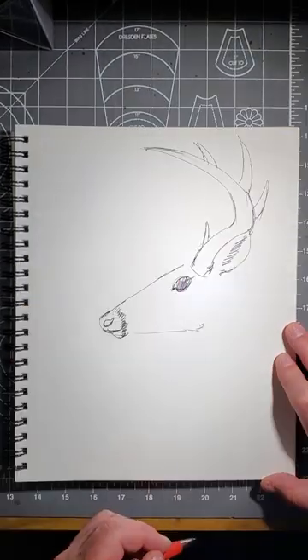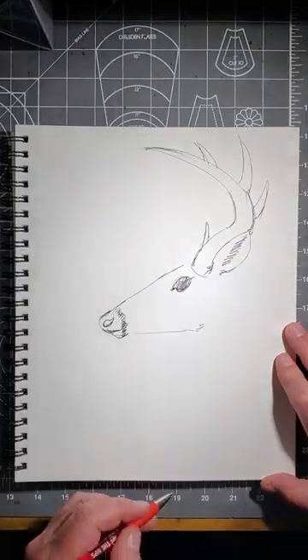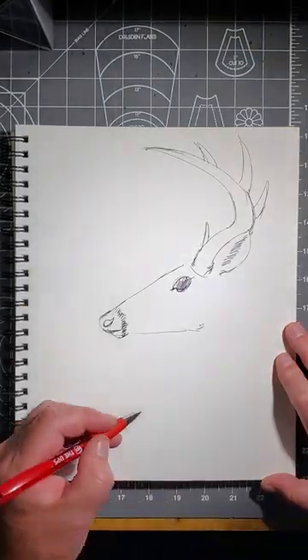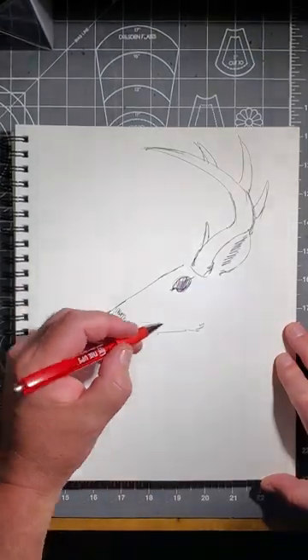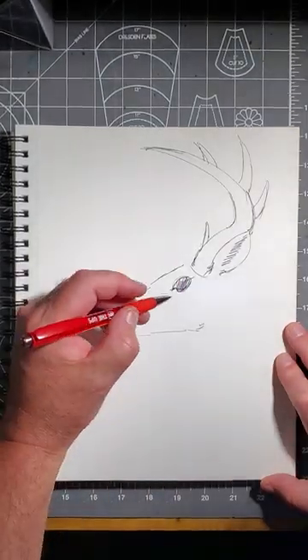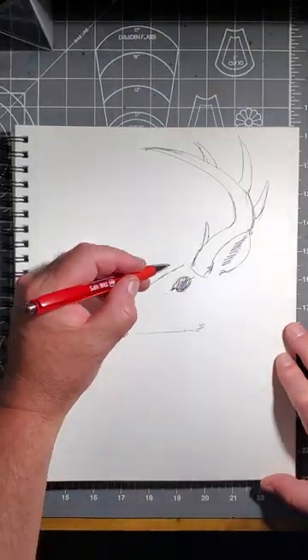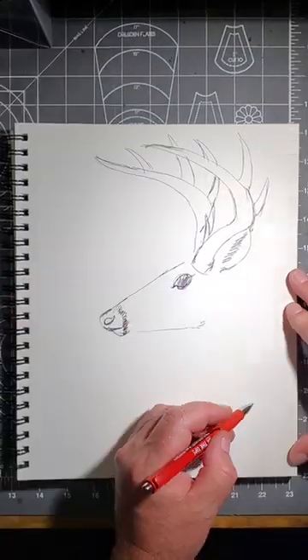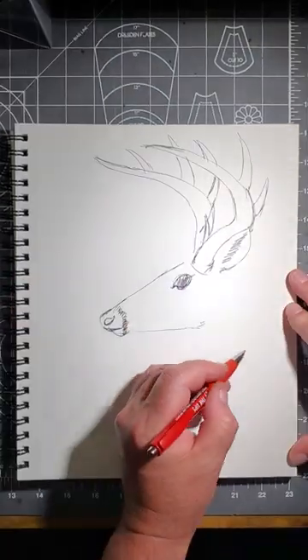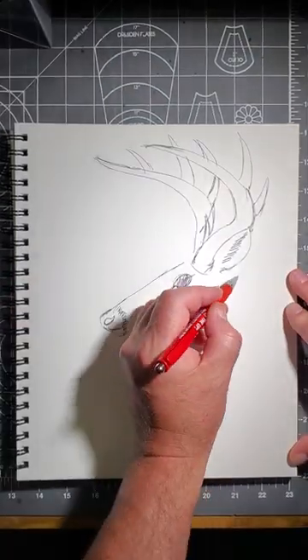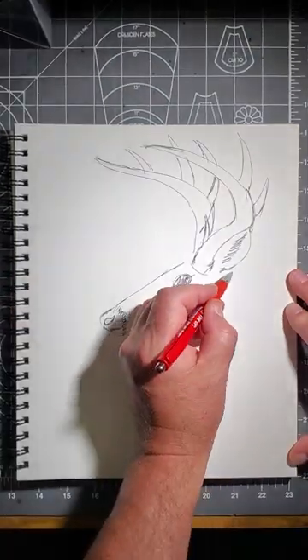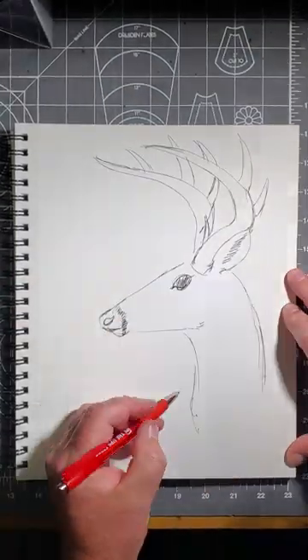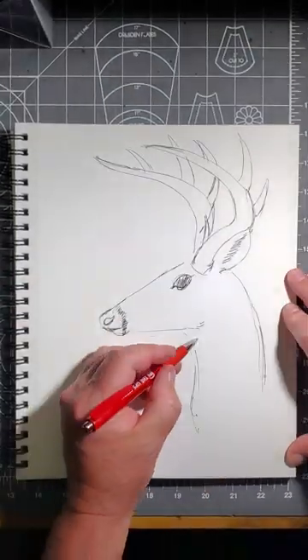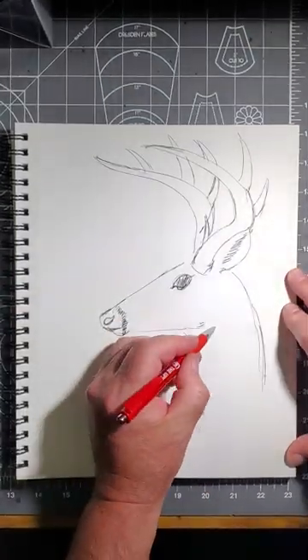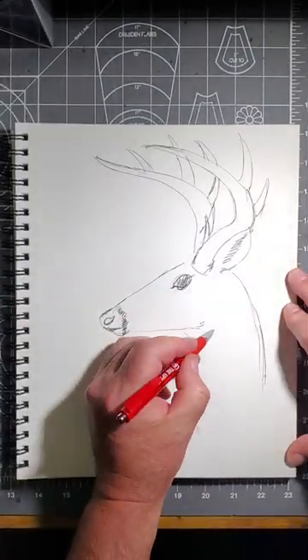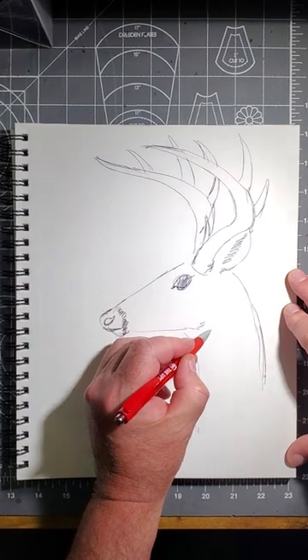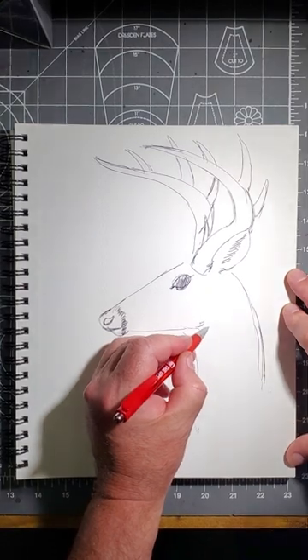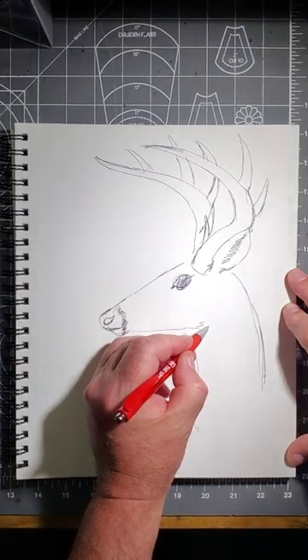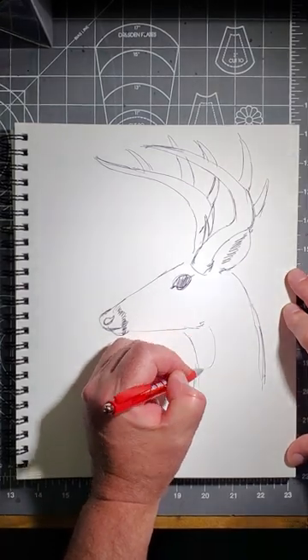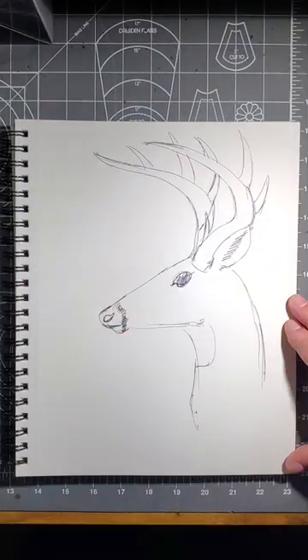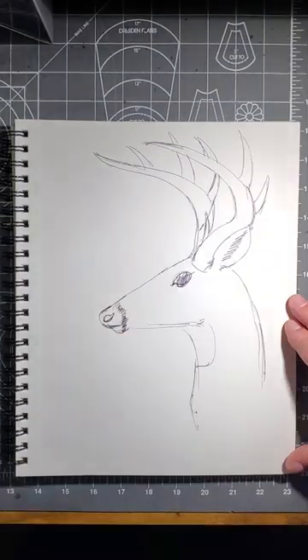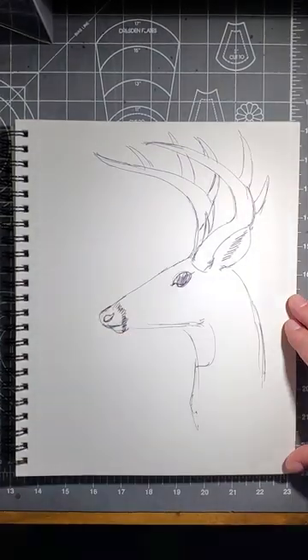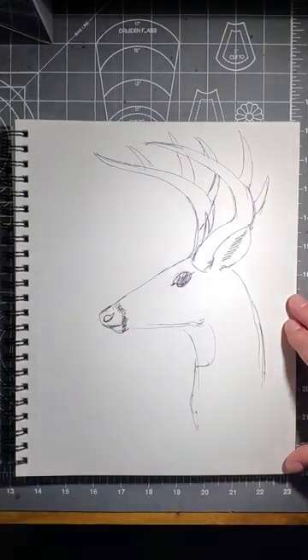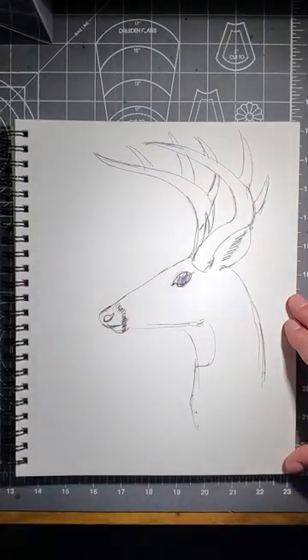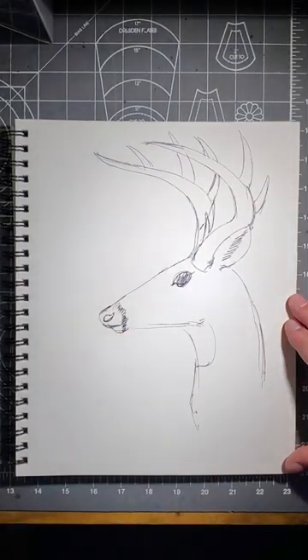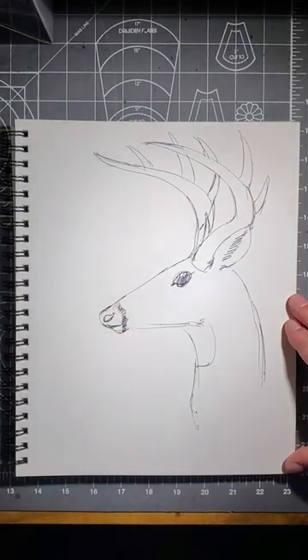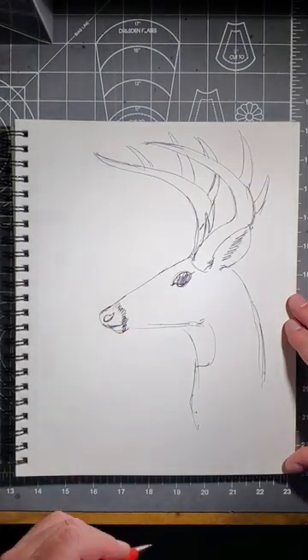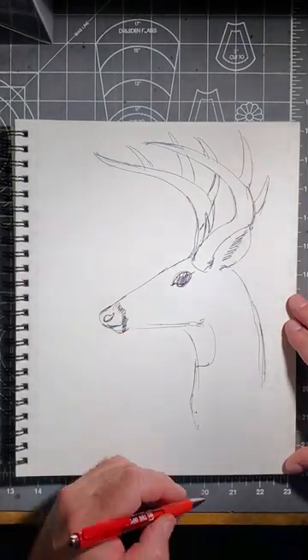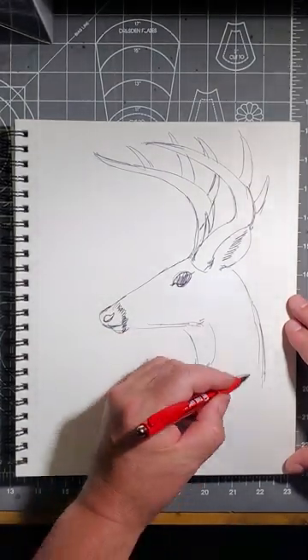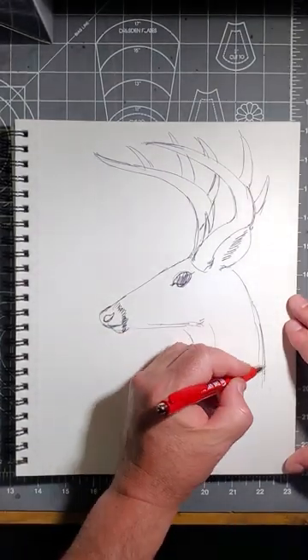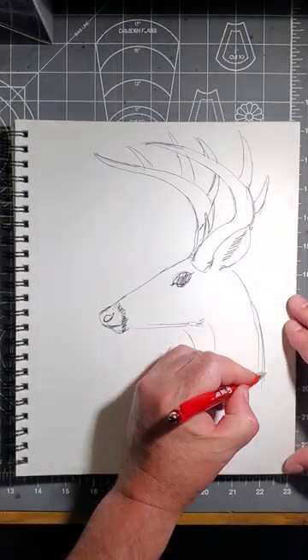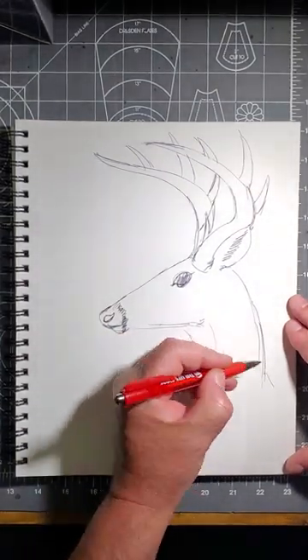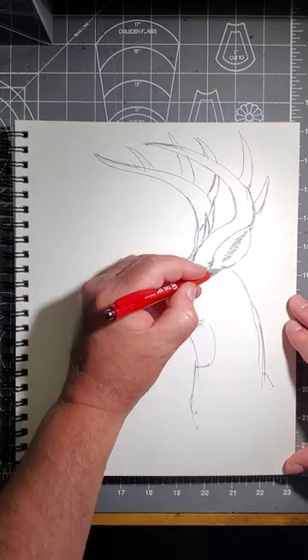Add the opposite antler like this. Add his neck and throat. Remember the white patch on his throat too. Now give him some shading to make him look three-dimensional and give him some color like this.